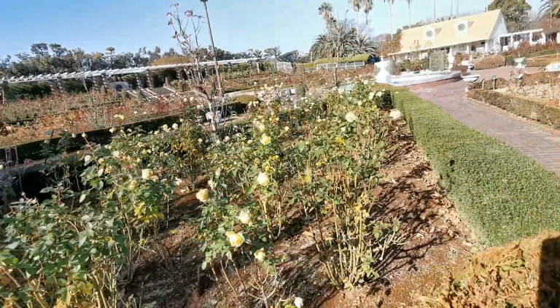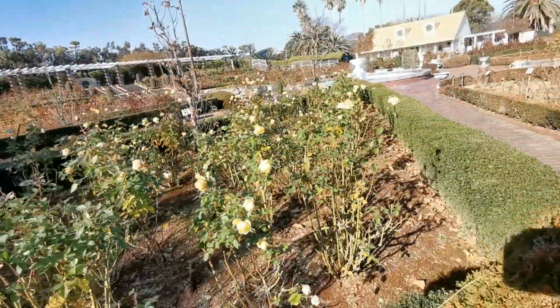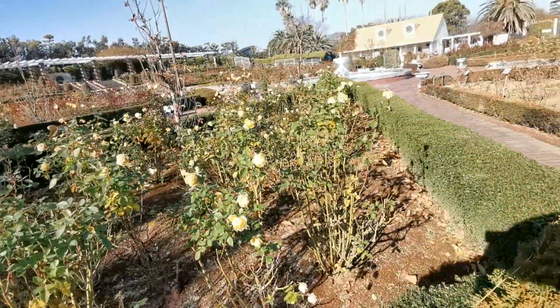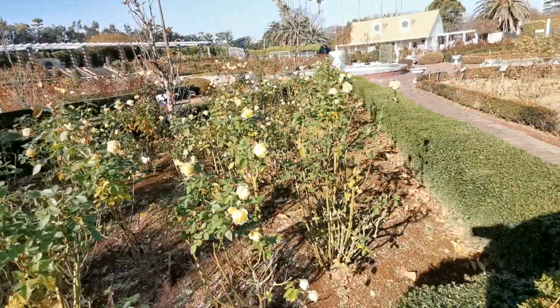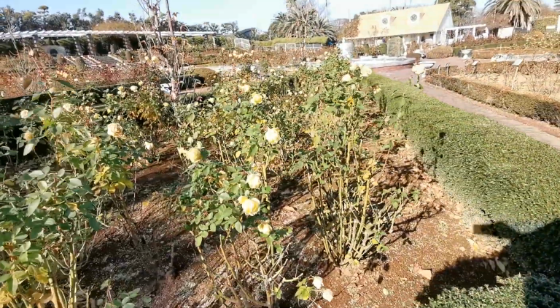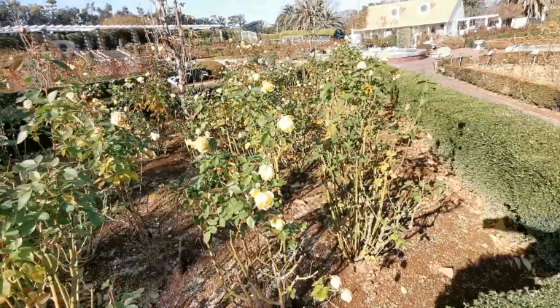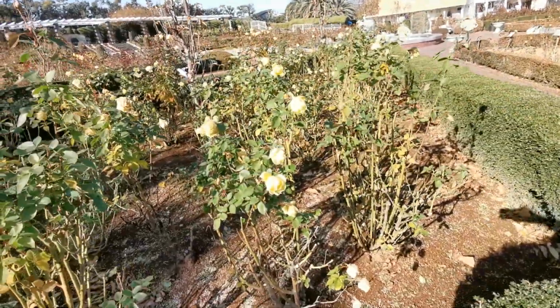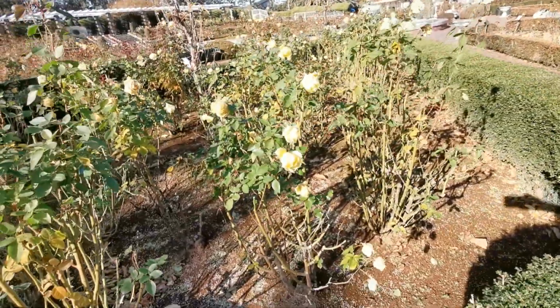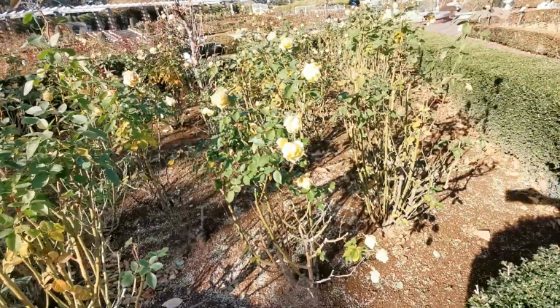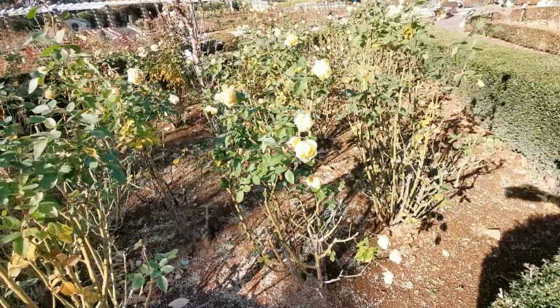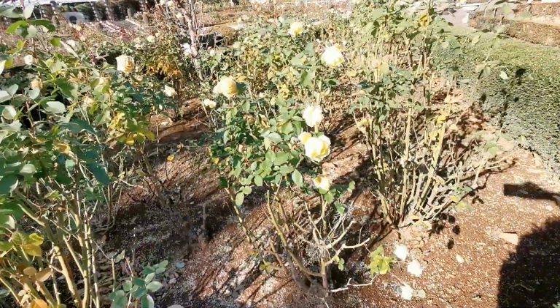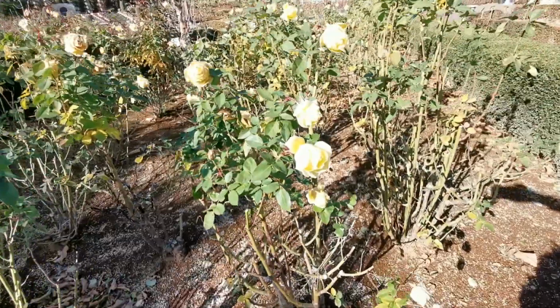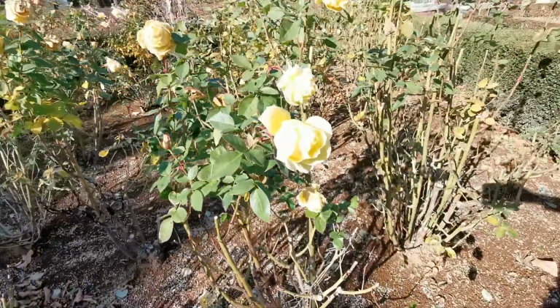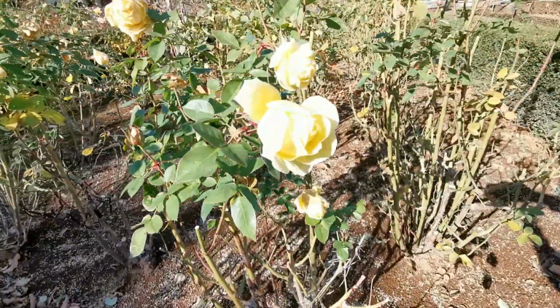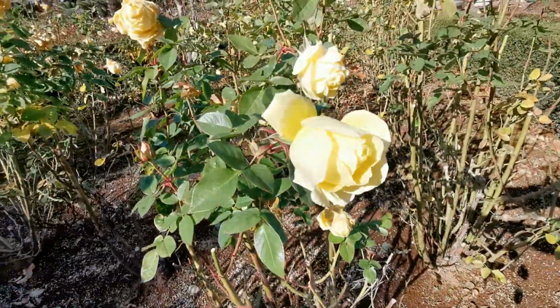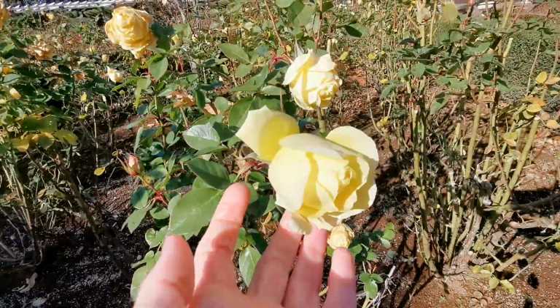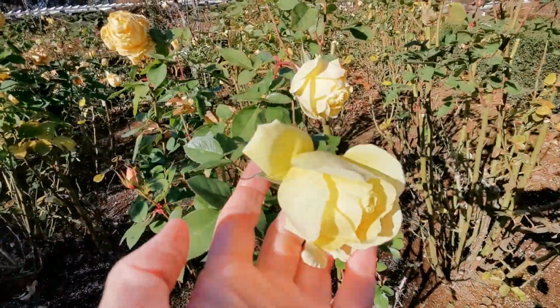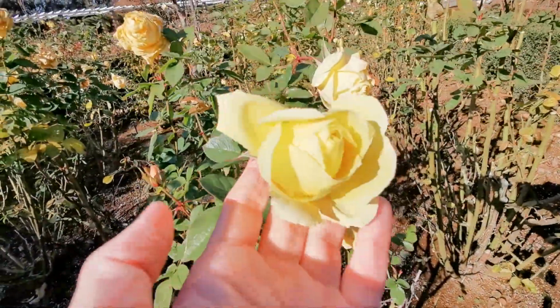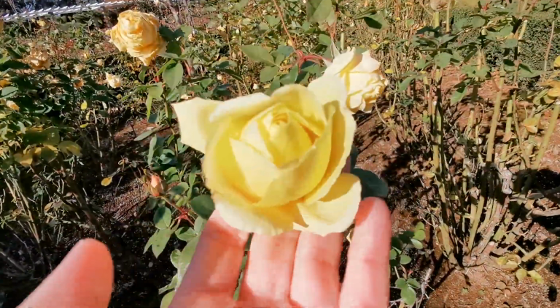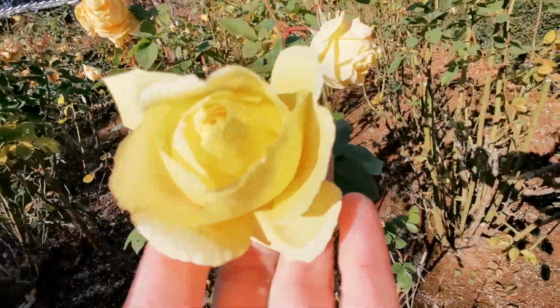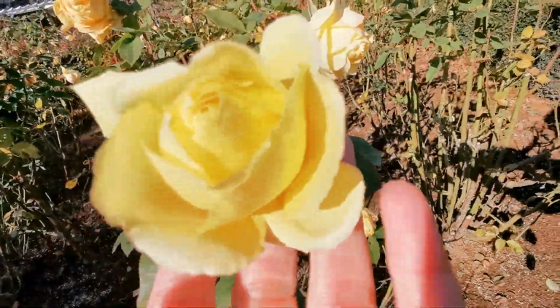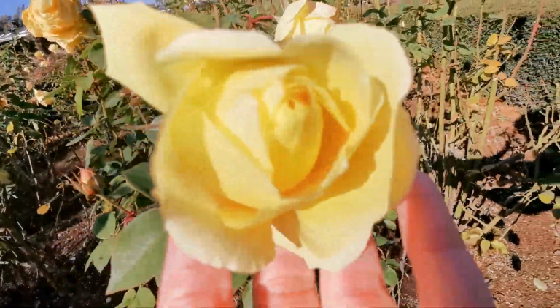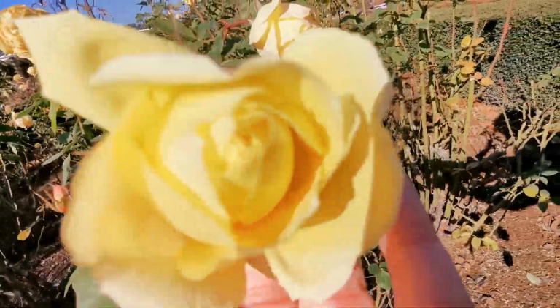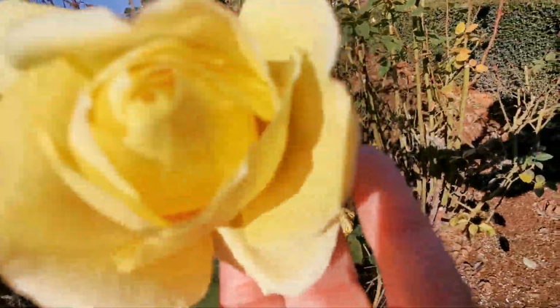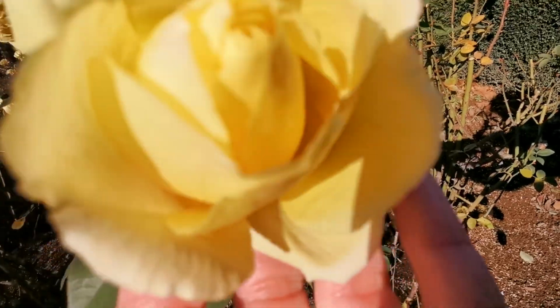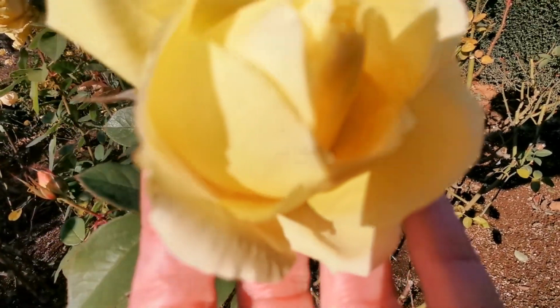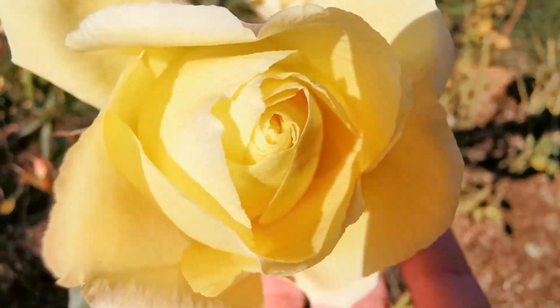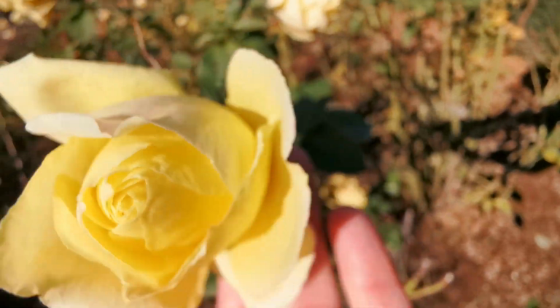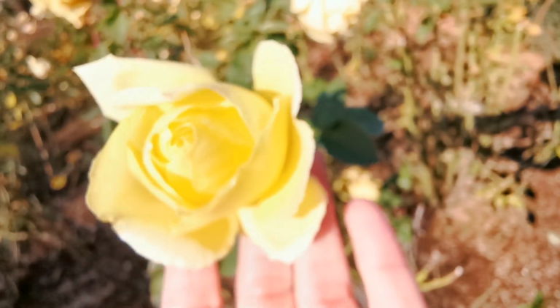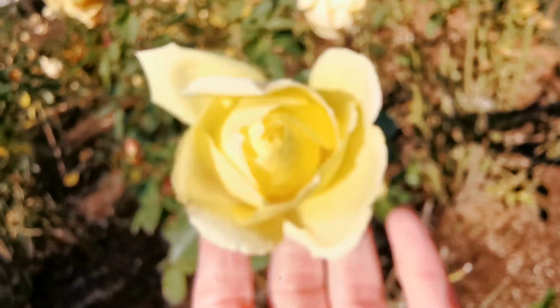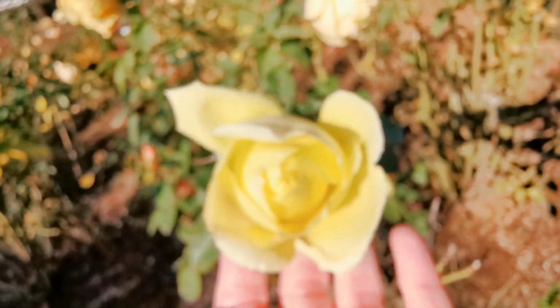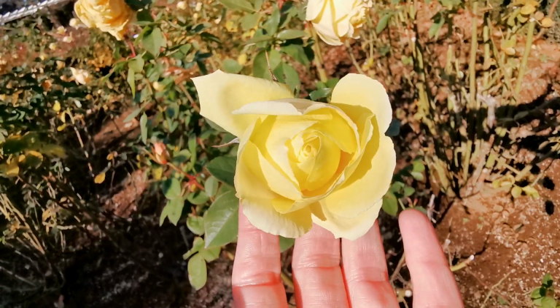So it's a rose that does a good job. Bye-bye. Thank you.